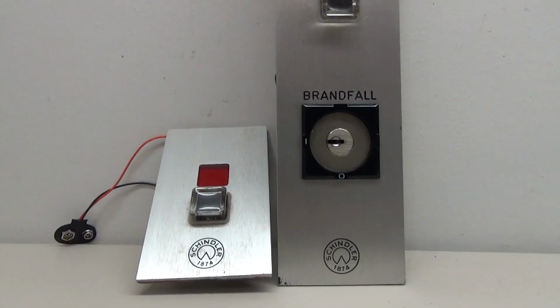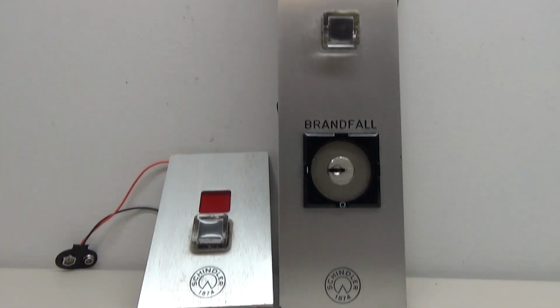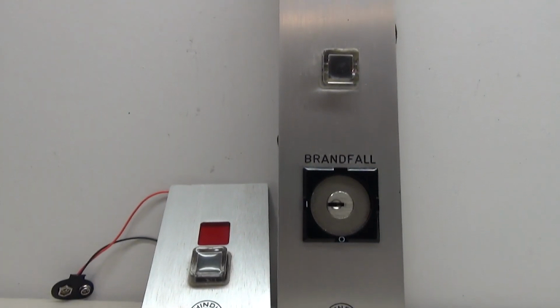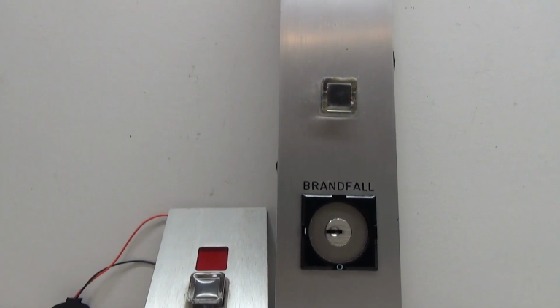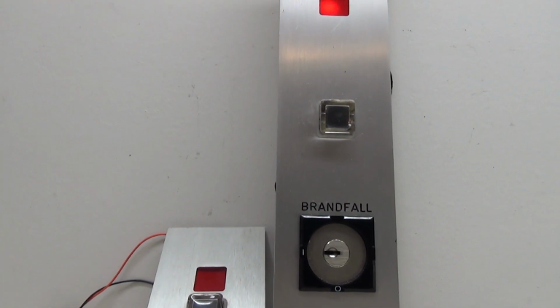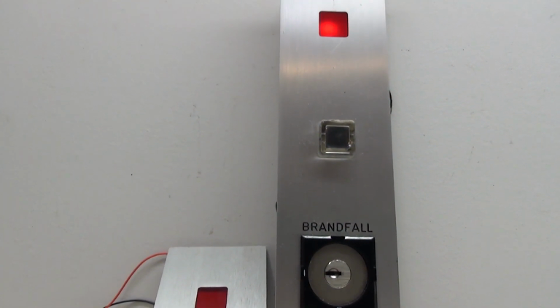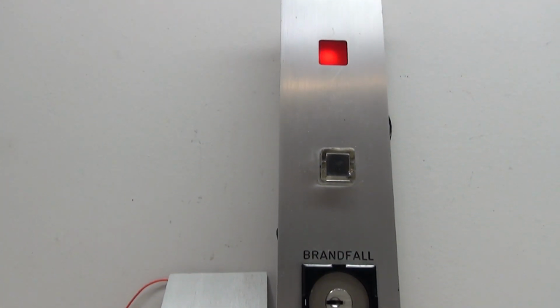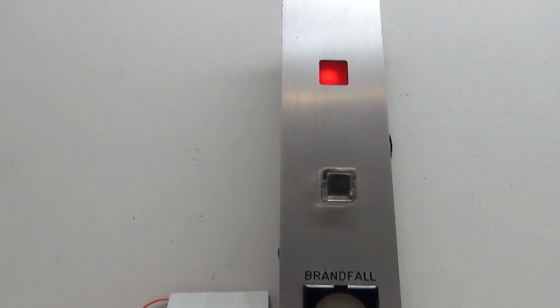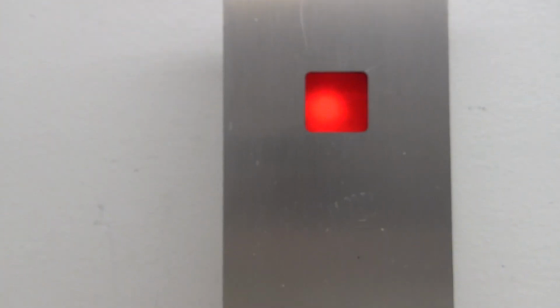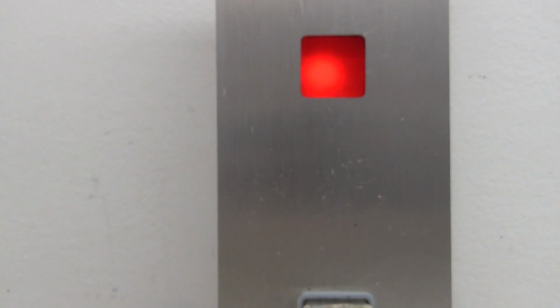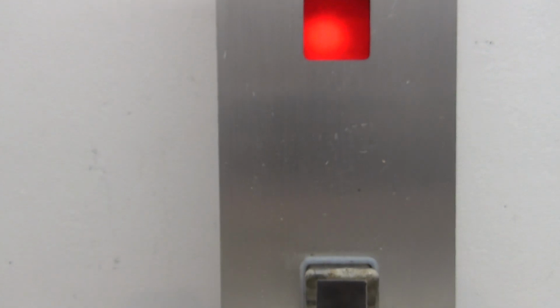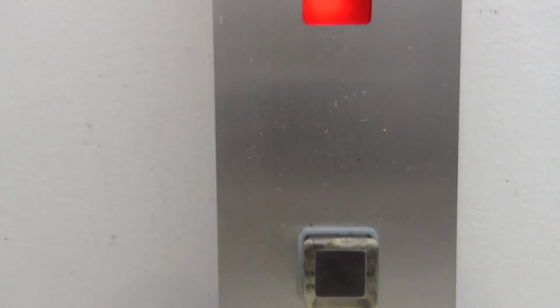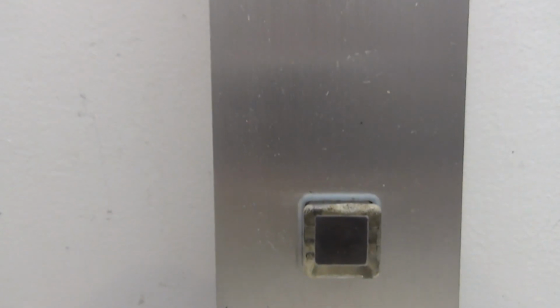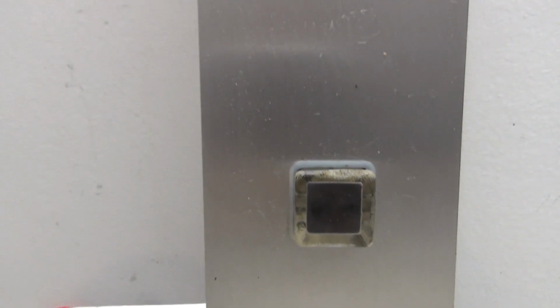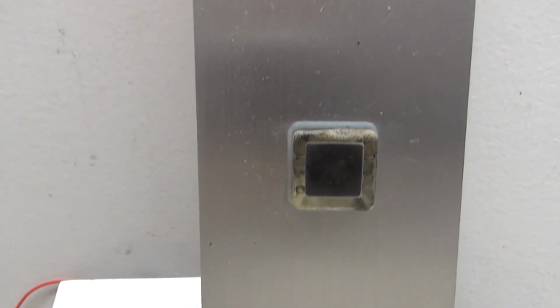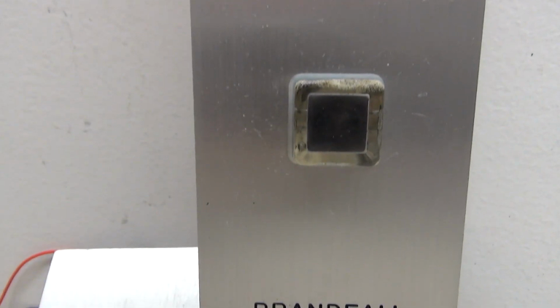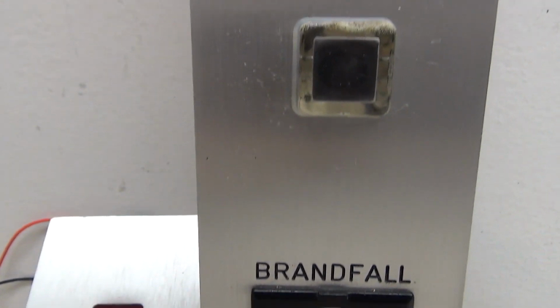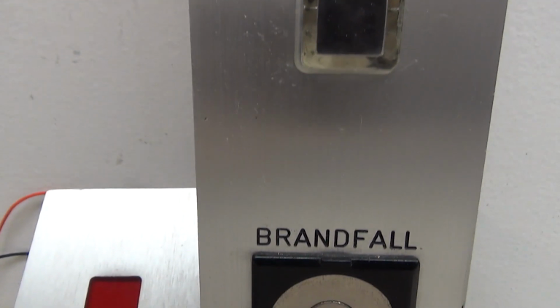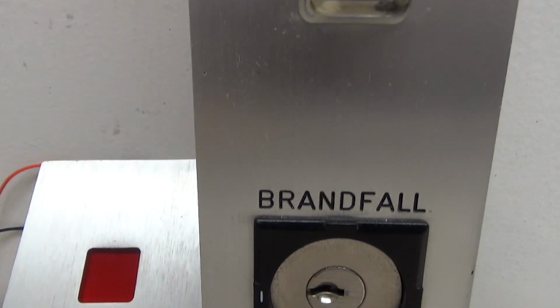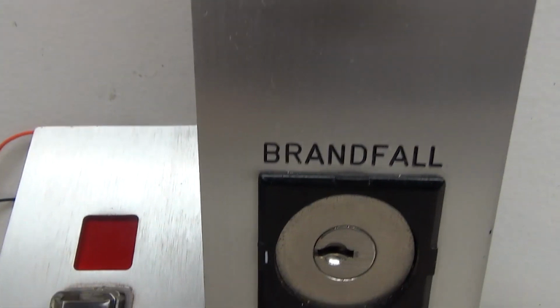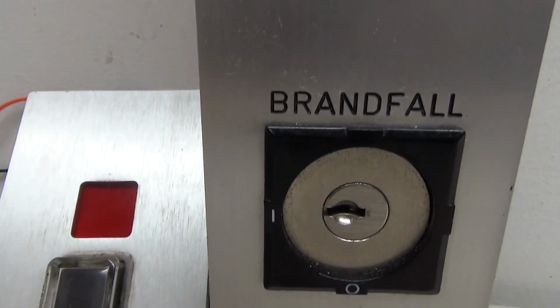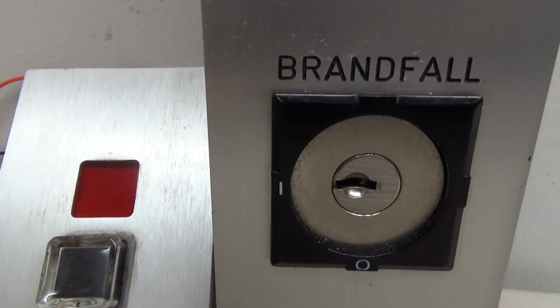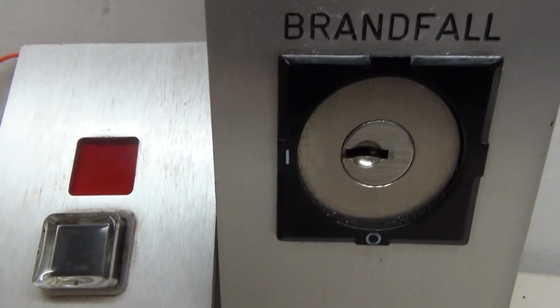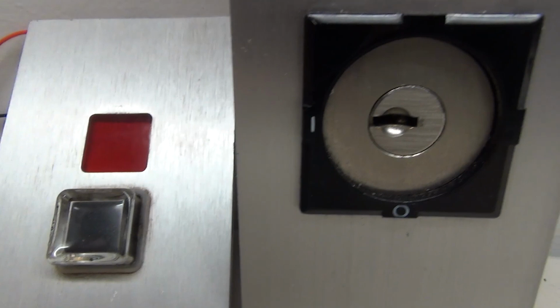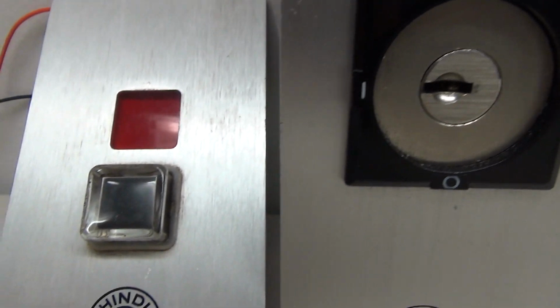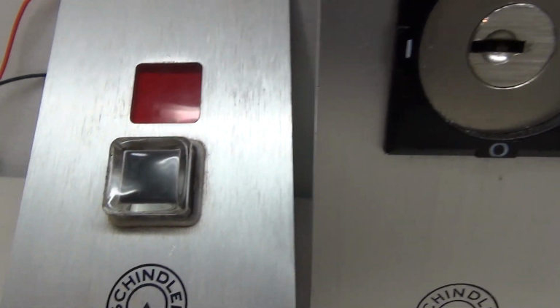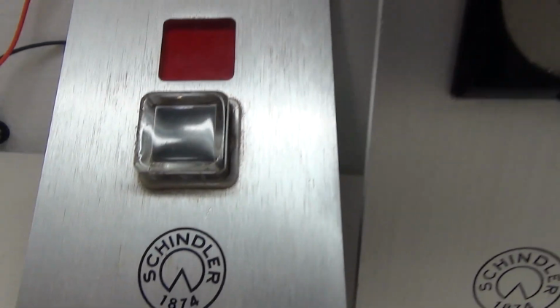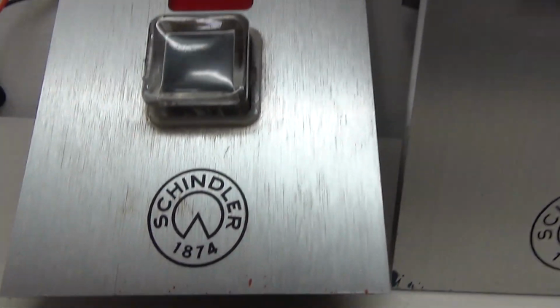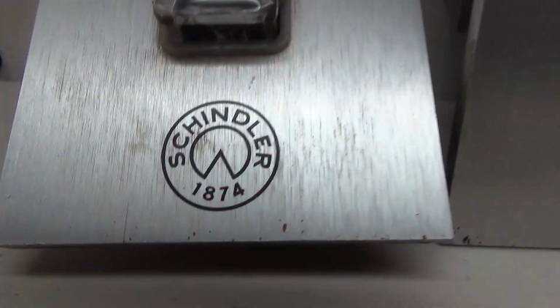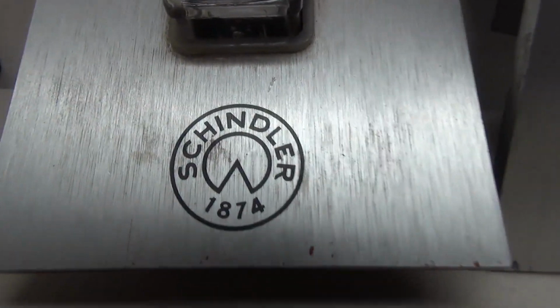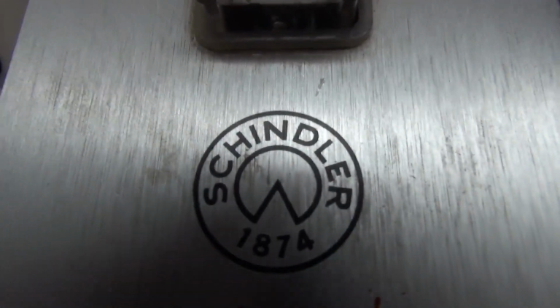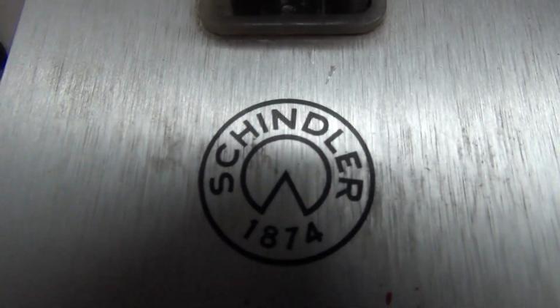And there we have it — two wired up Schindler R-Series buttons. I have some more wiring videos of Schindler R-Series if you're interested, be sure to check those out. If not, thank you guys for watching and I hope you enjoyed it.